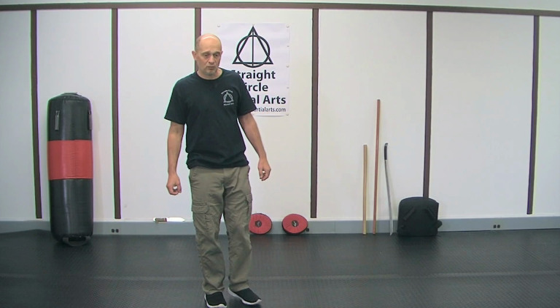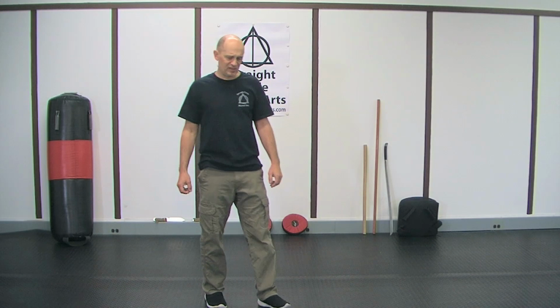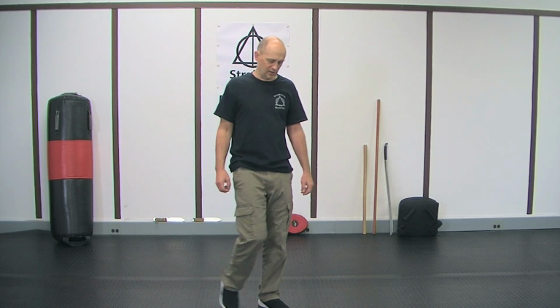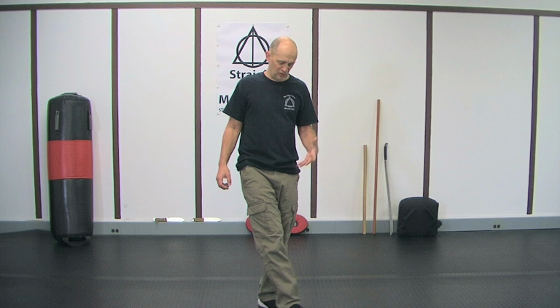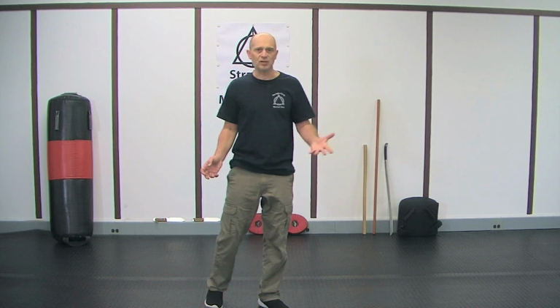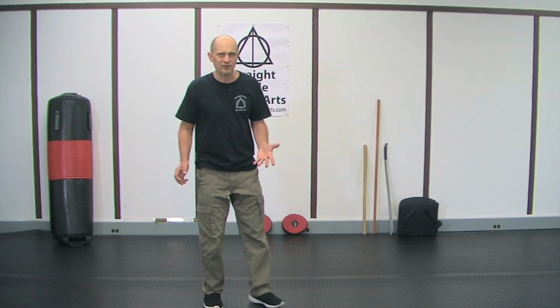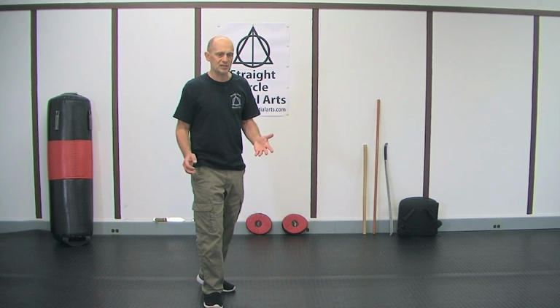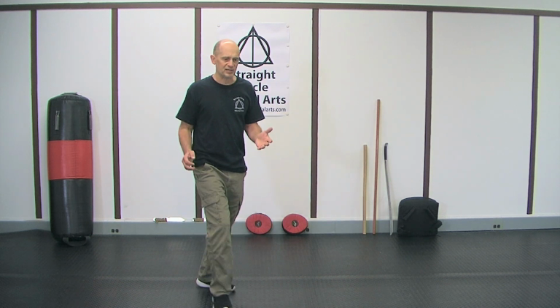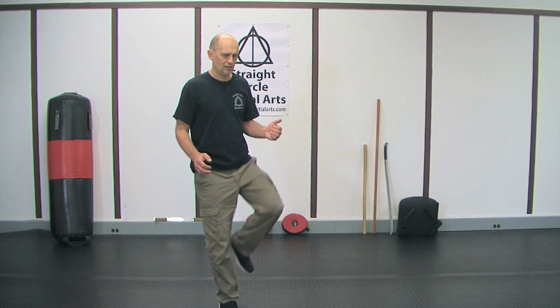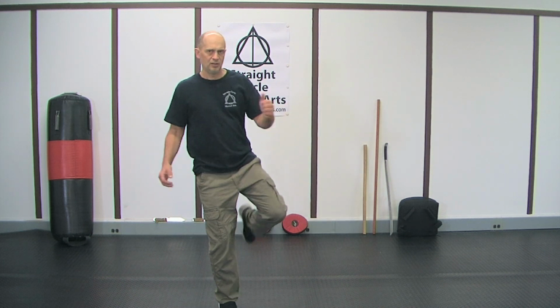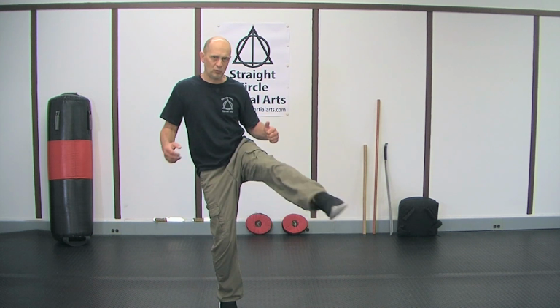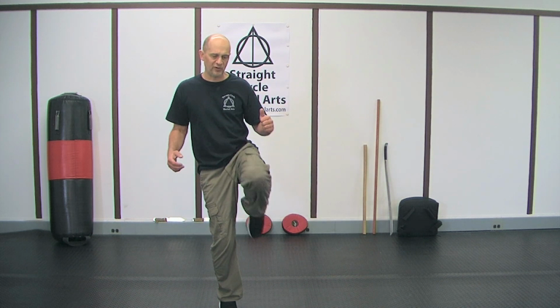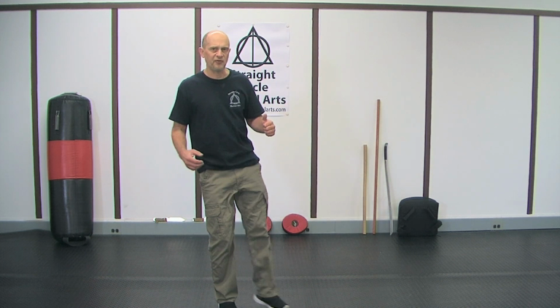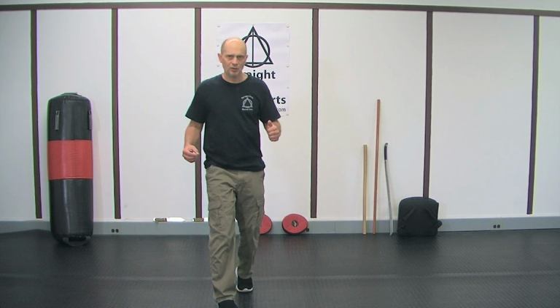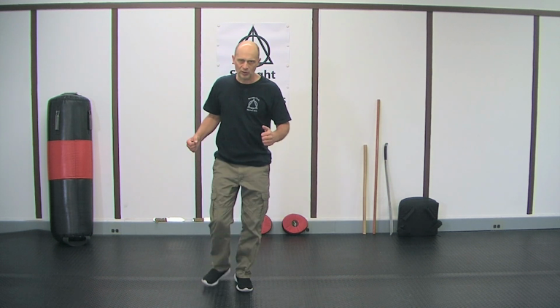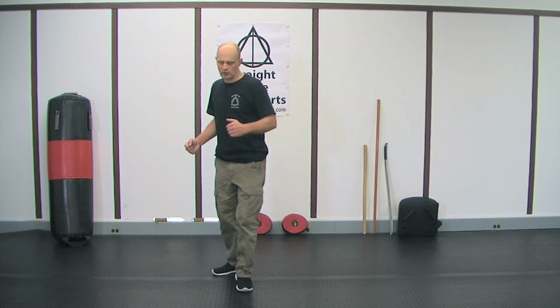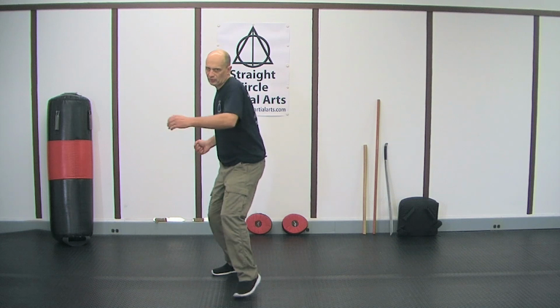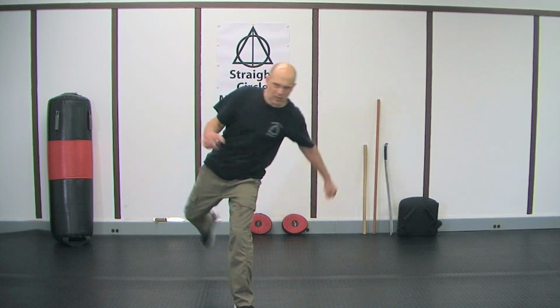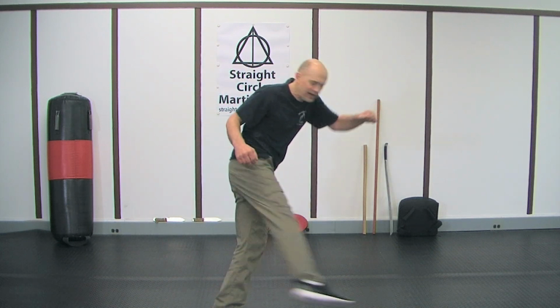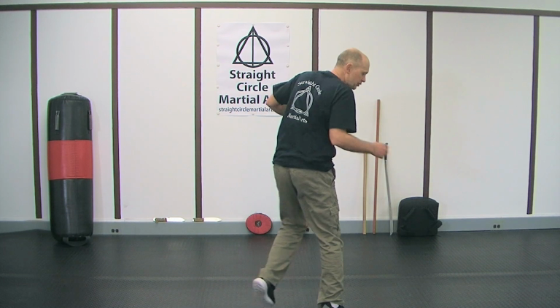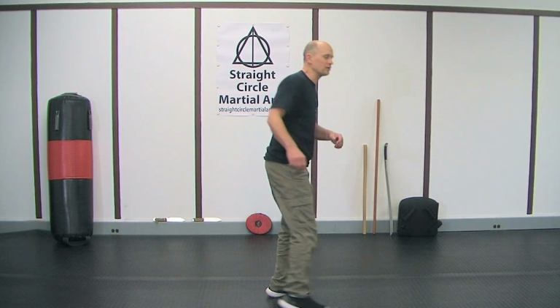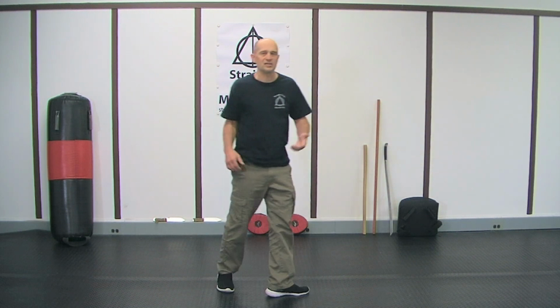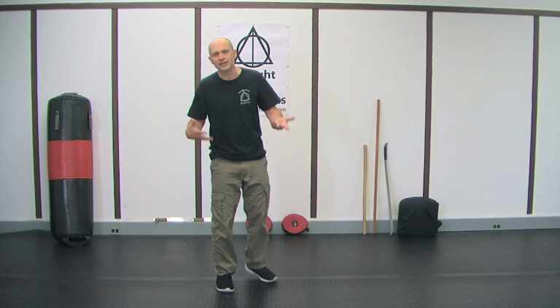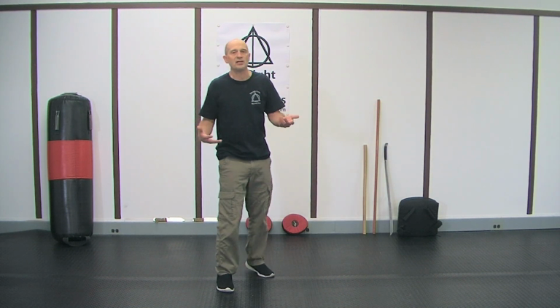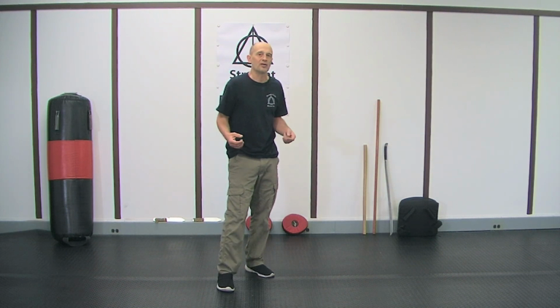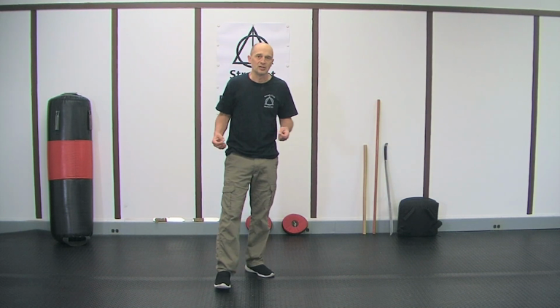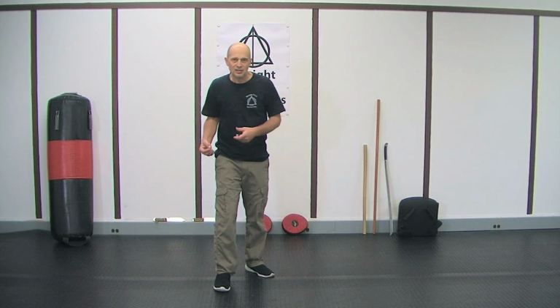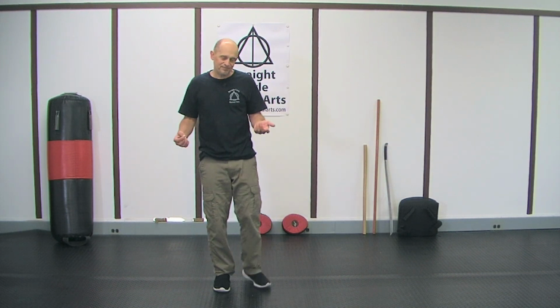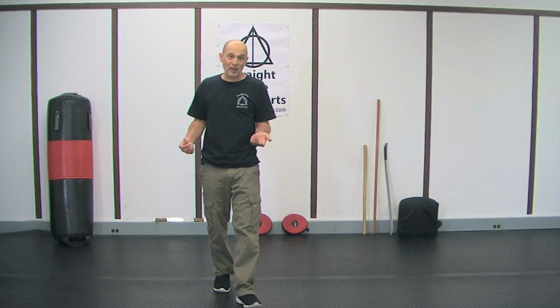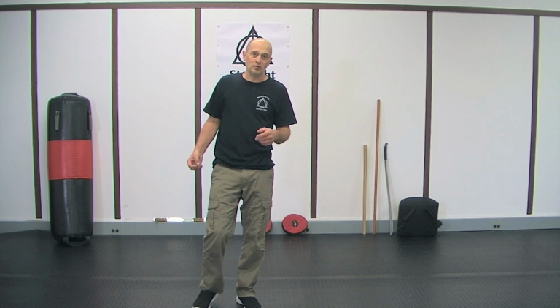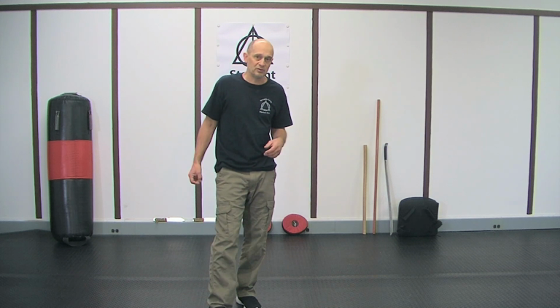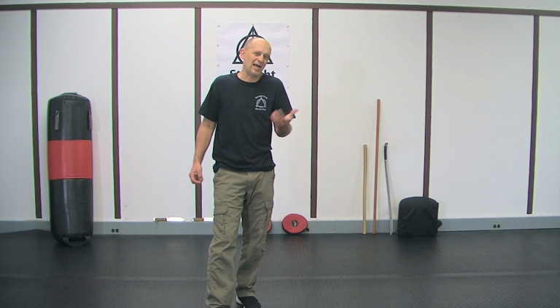When you're a beginner you have to learn these kicks, so either we learn them very stiff or we learn them very wild and just kind of drive through really hard, like you would see in an MMA-type roundhouse. I mean they're powerful, they're just sloppy.